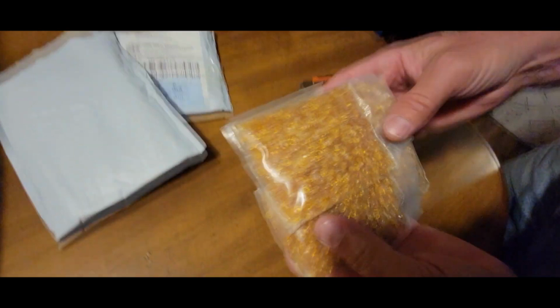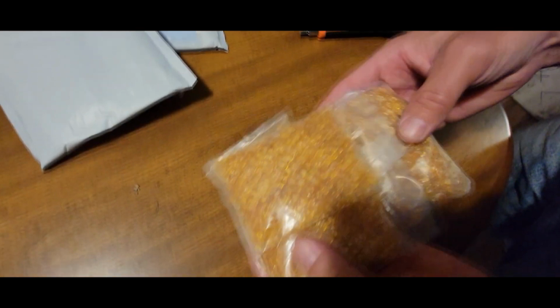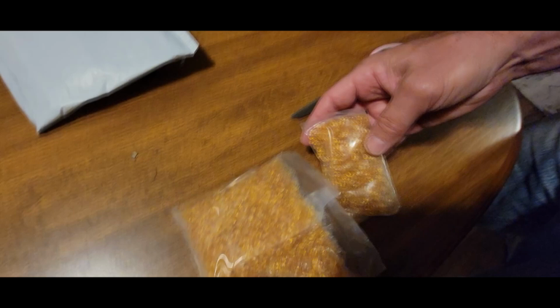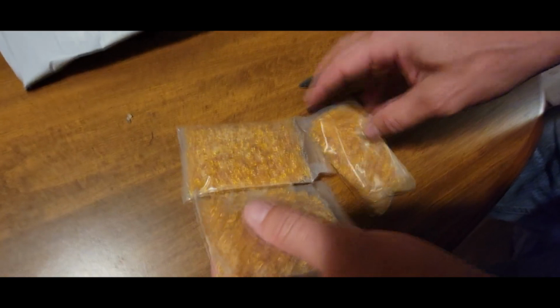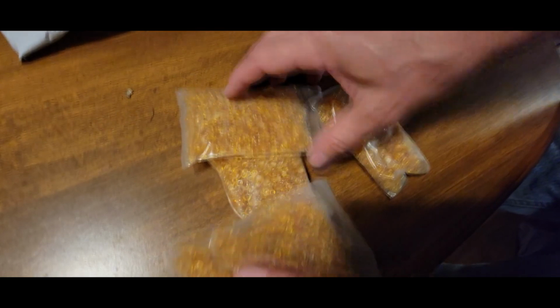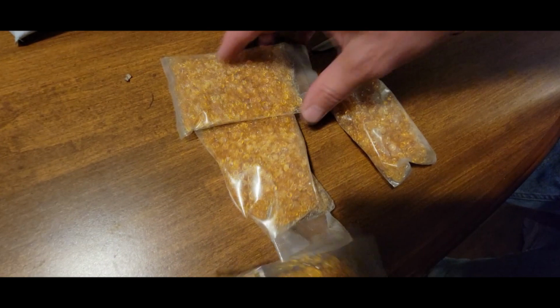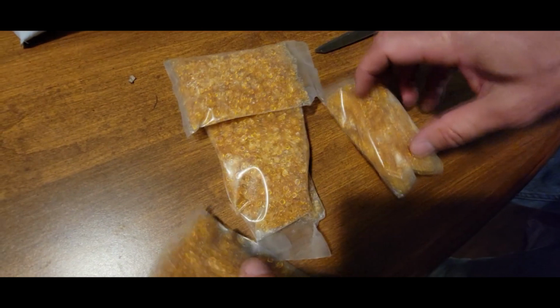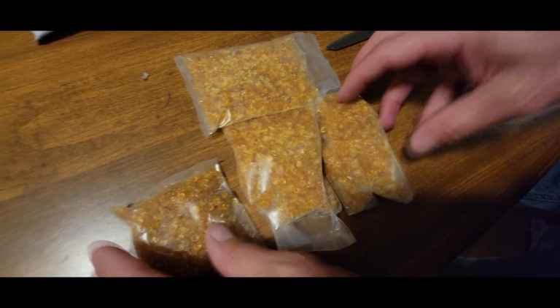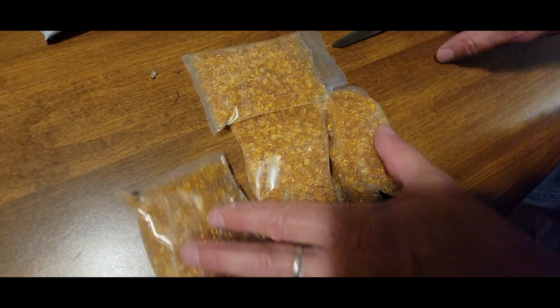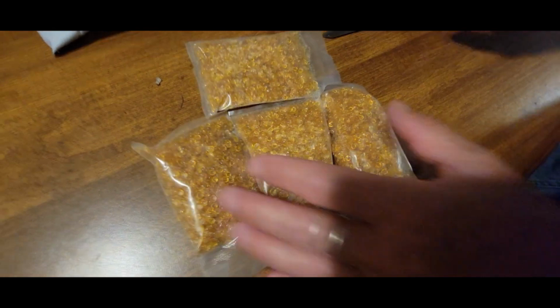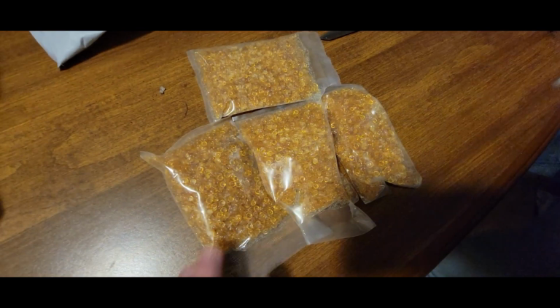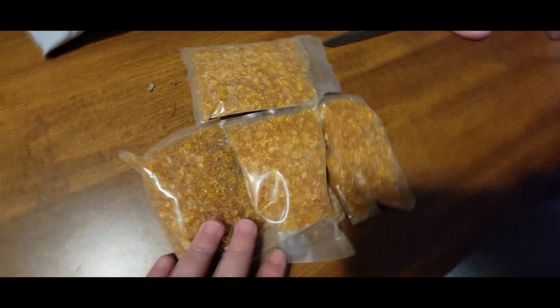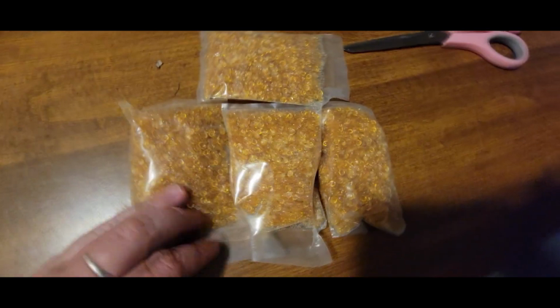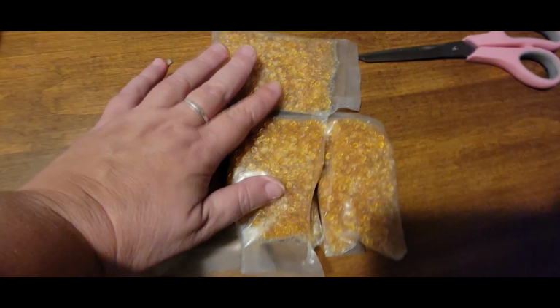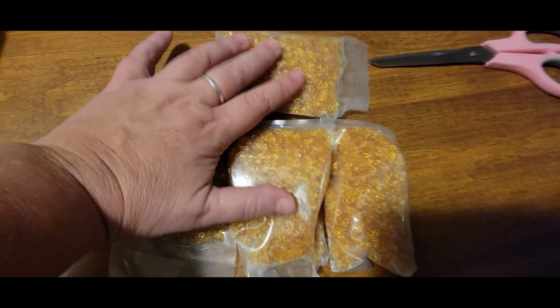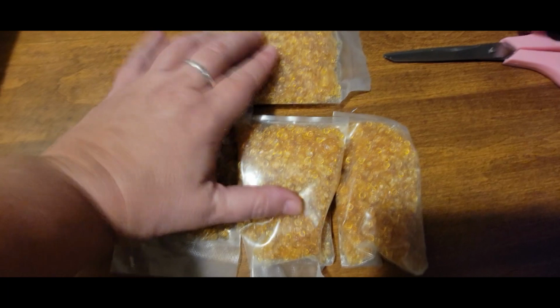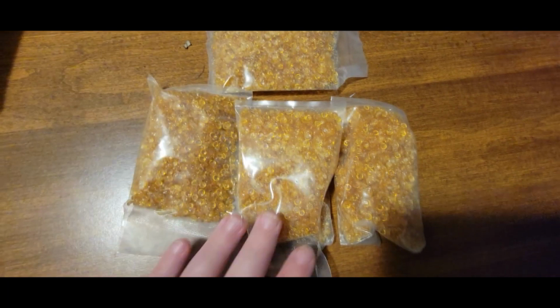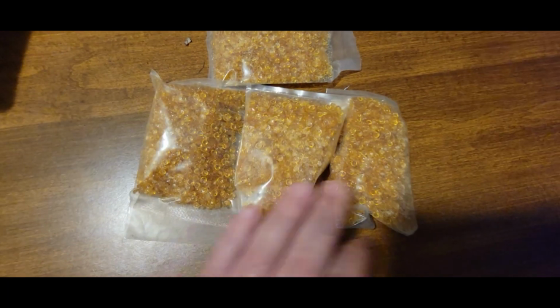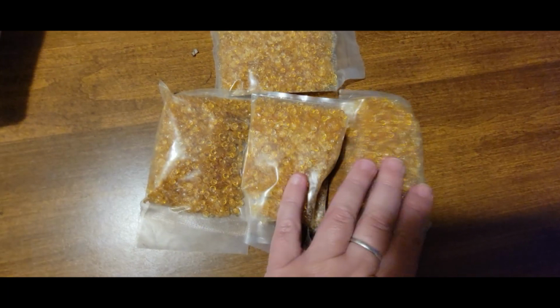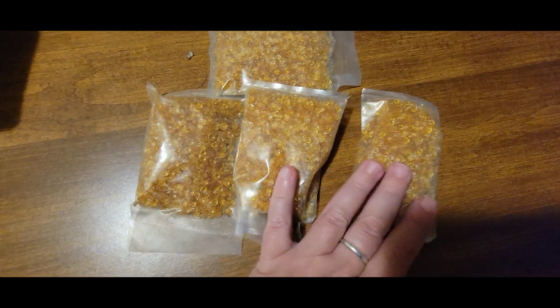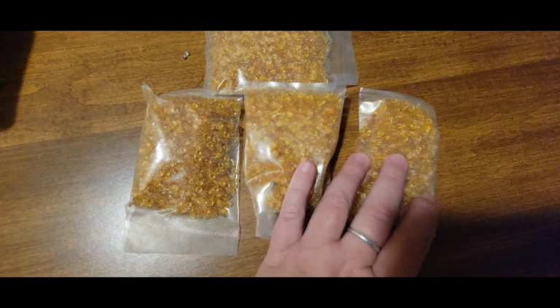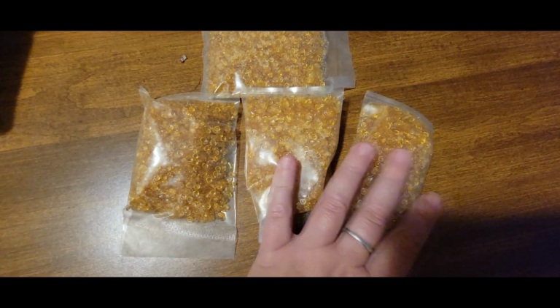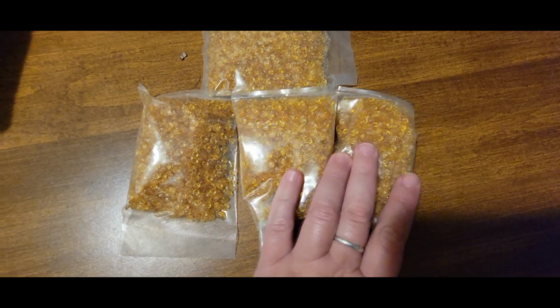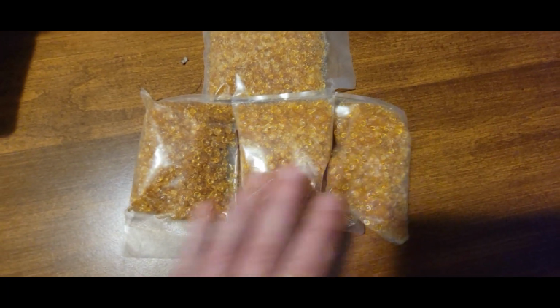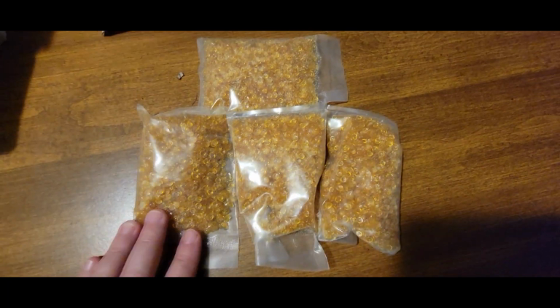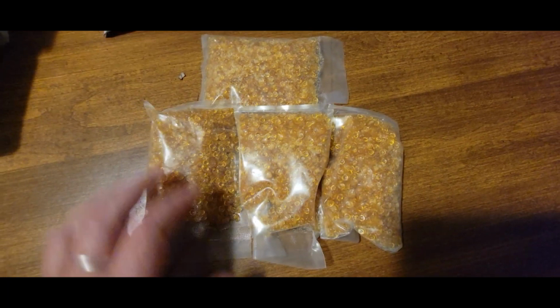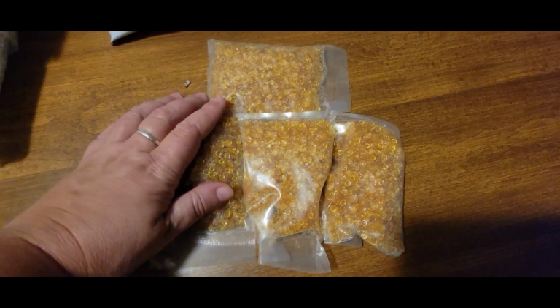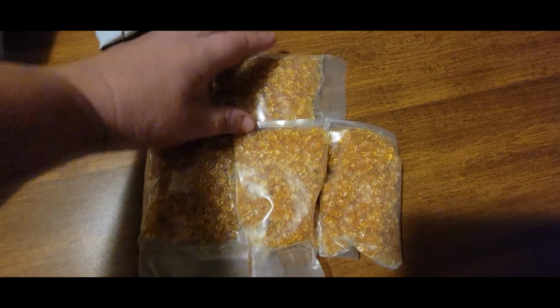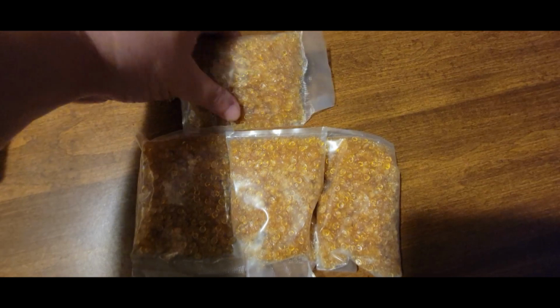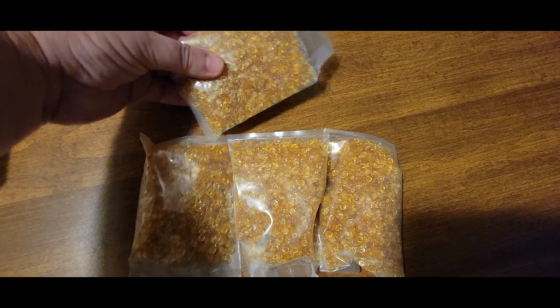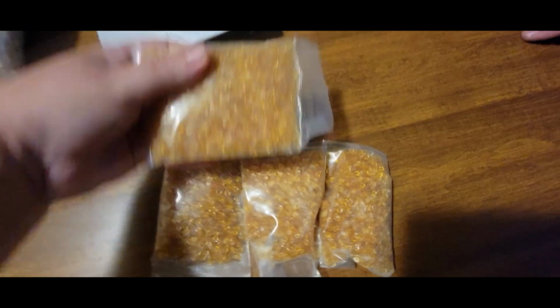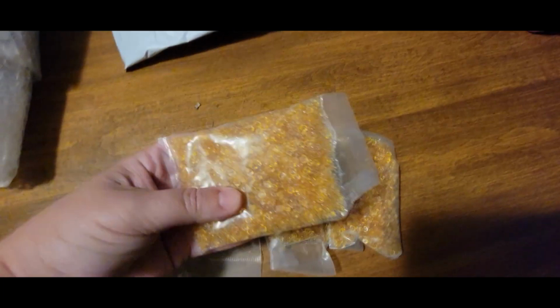Oh guys, this is a clay — with which, guys, we are remodeling our antiques. This is a very nice clay and it finally came to us.